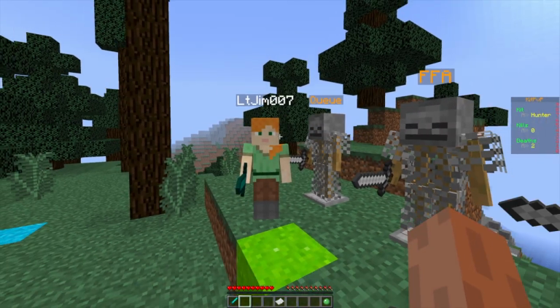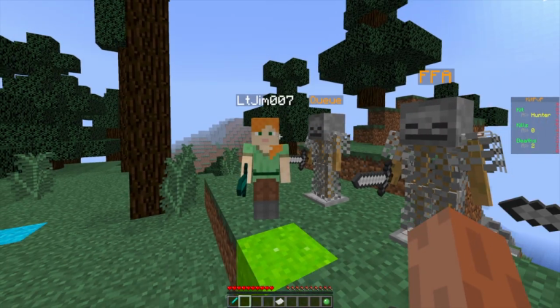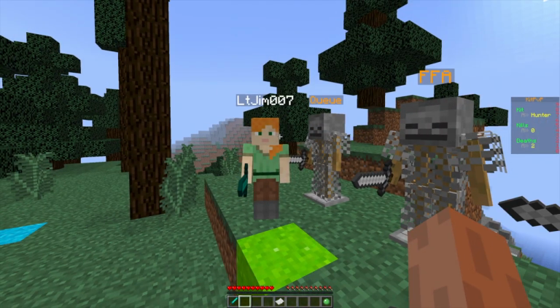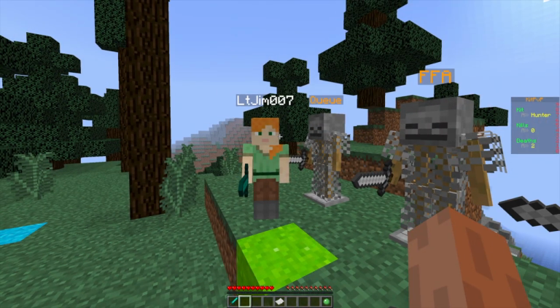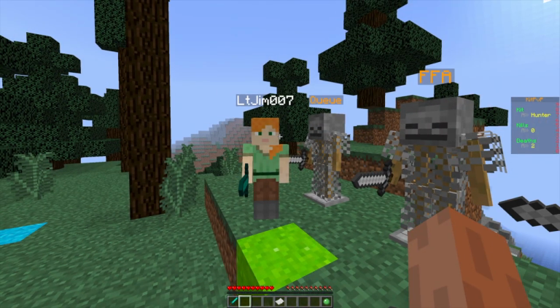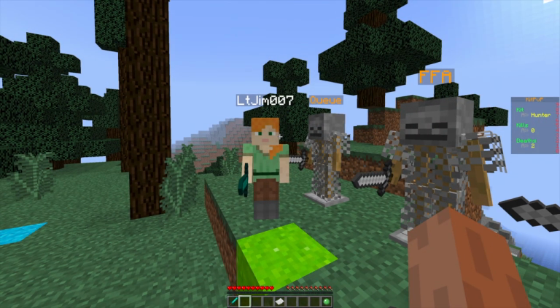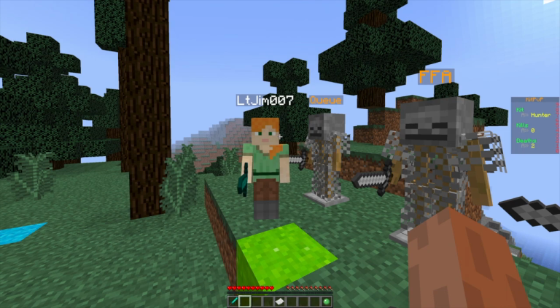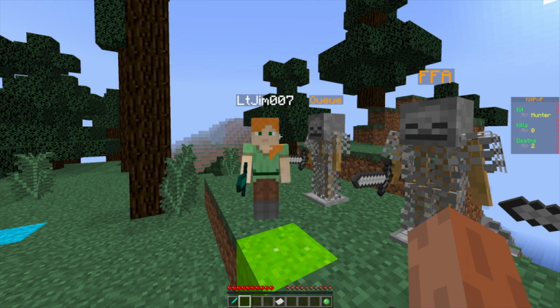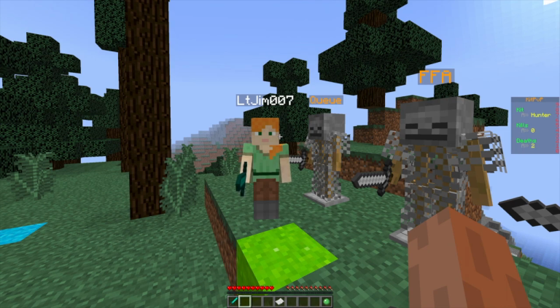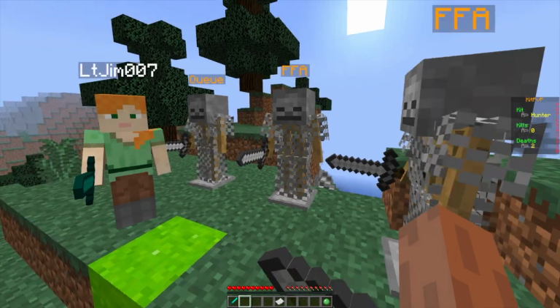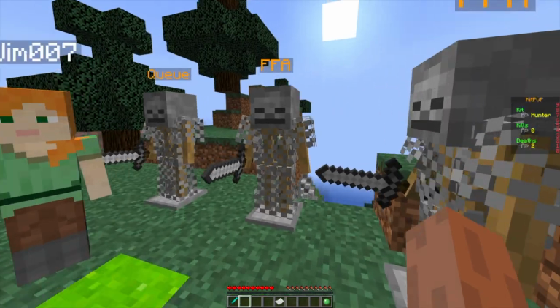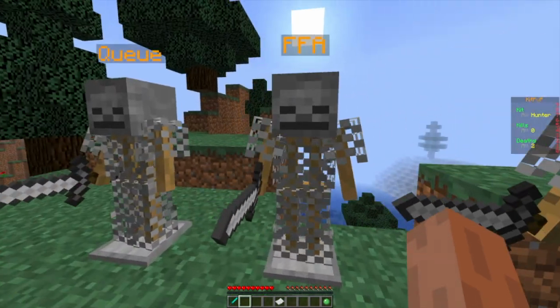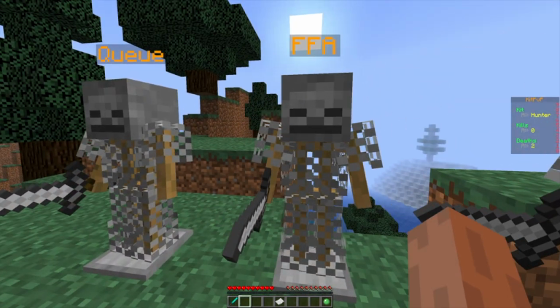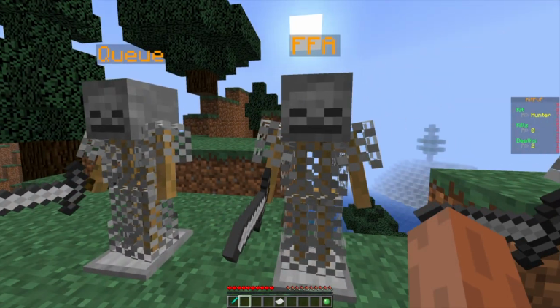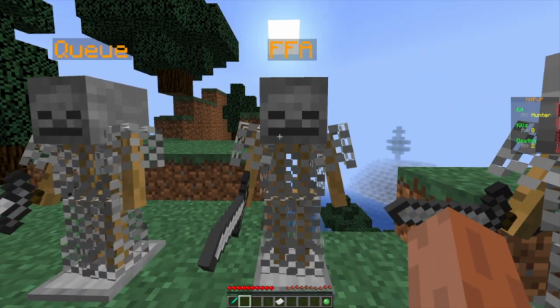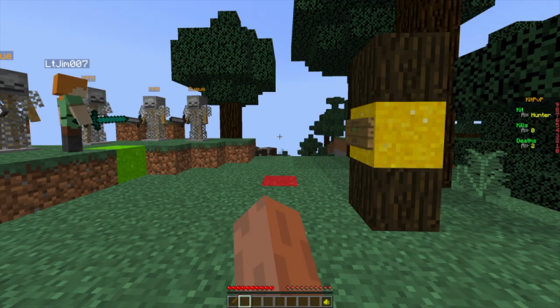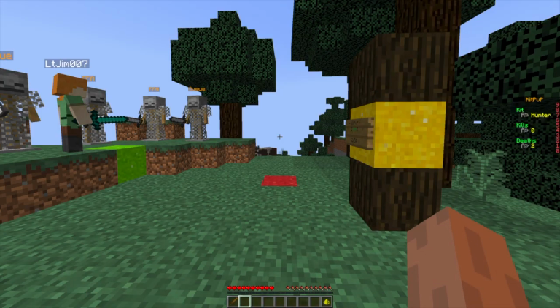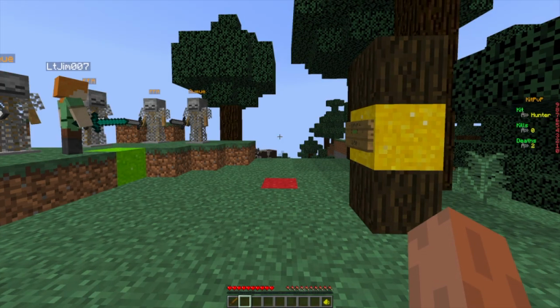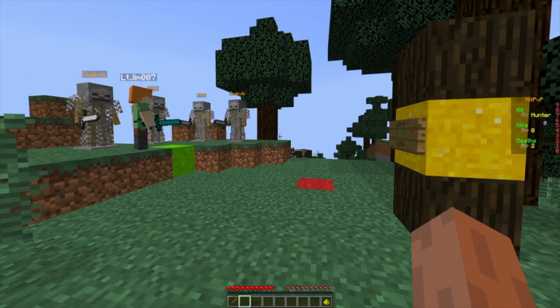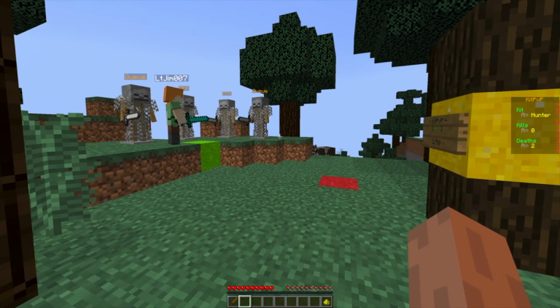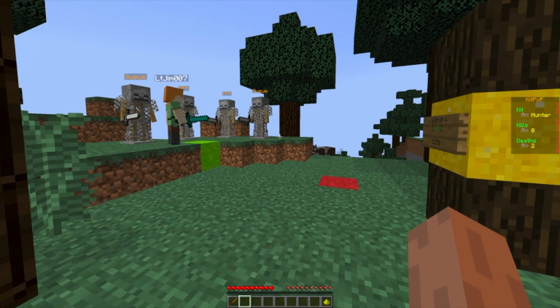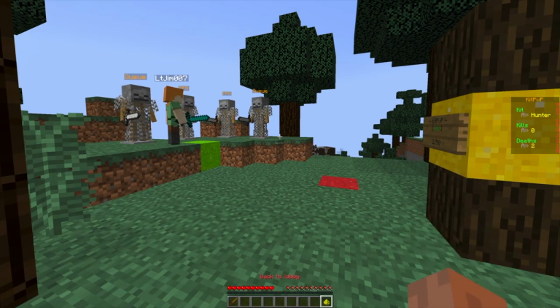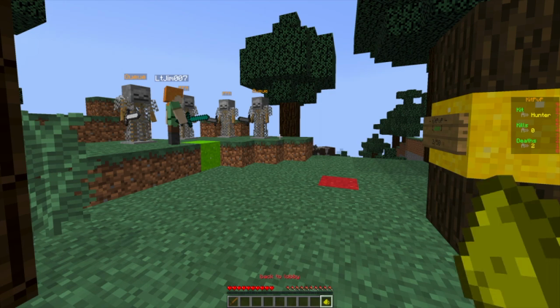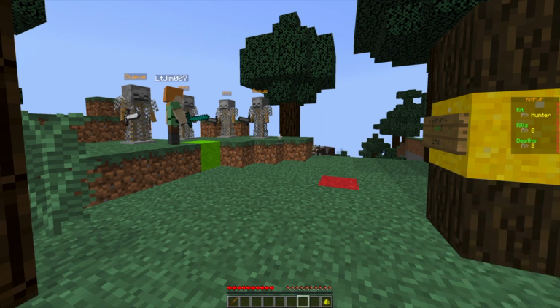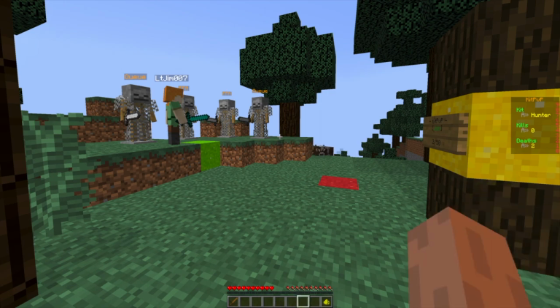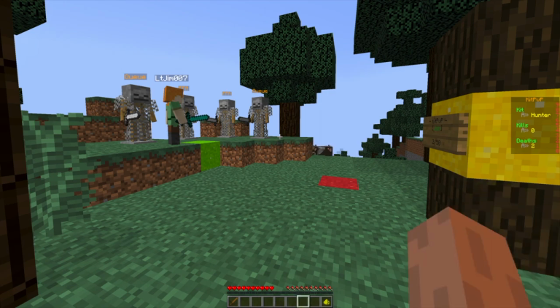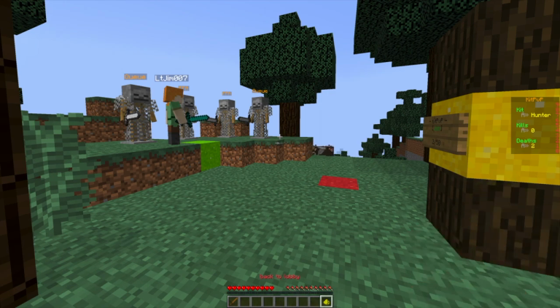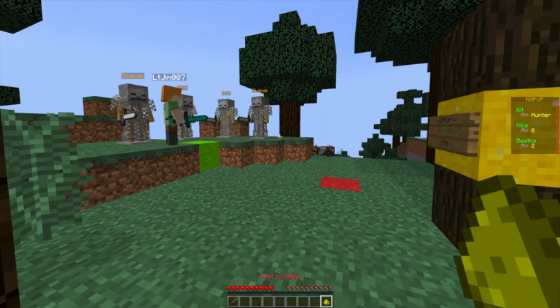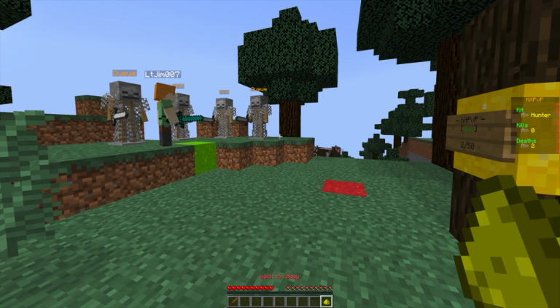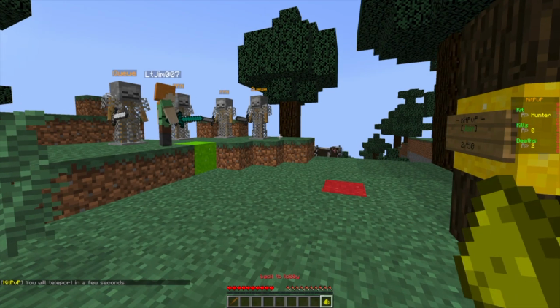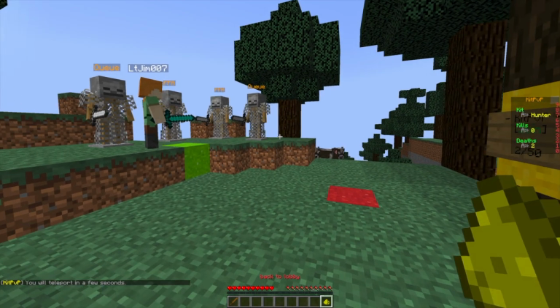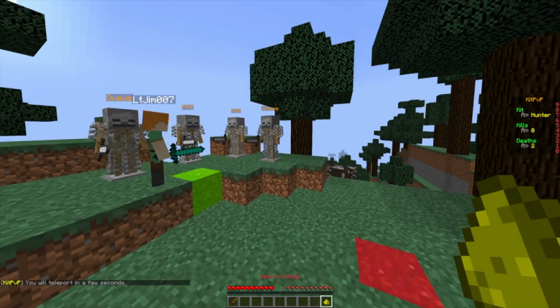So that's pretty much how it works in game. You can obviously choose different queues — whether you want FFA or a 1v1 — and if you've changed your mind you can also go back to lobby.